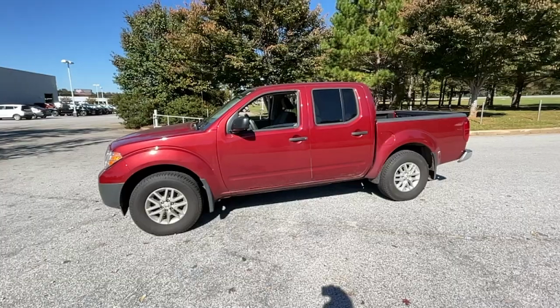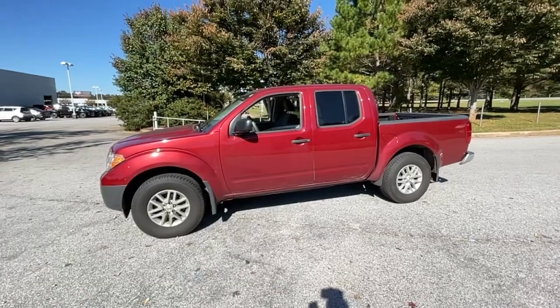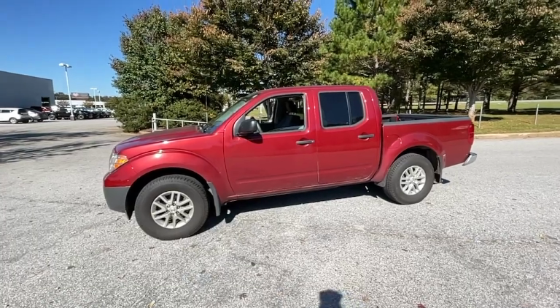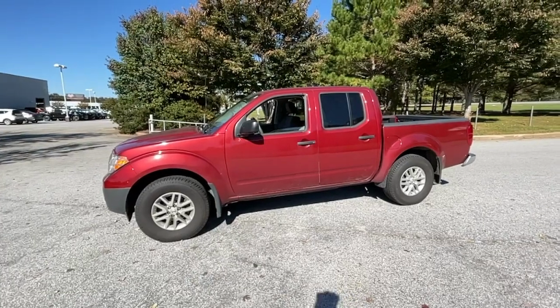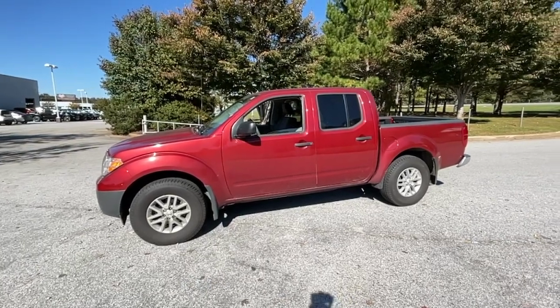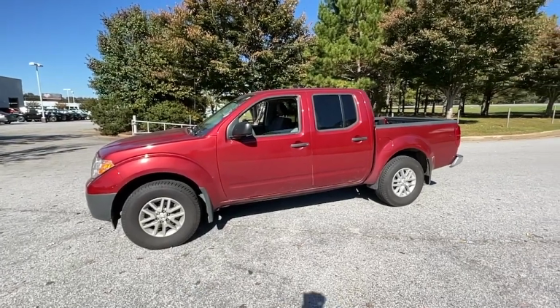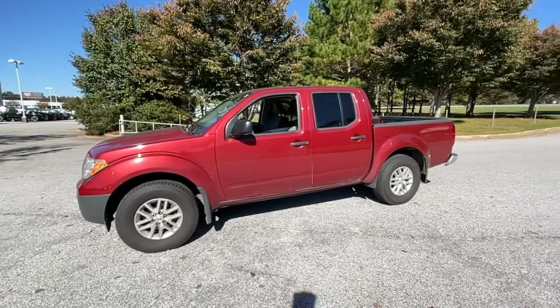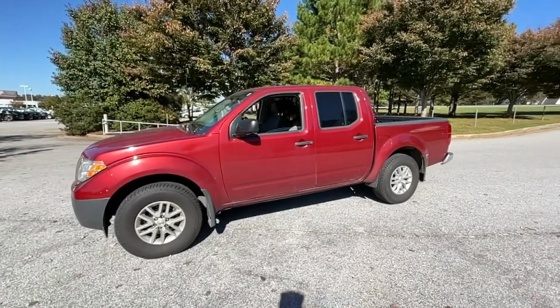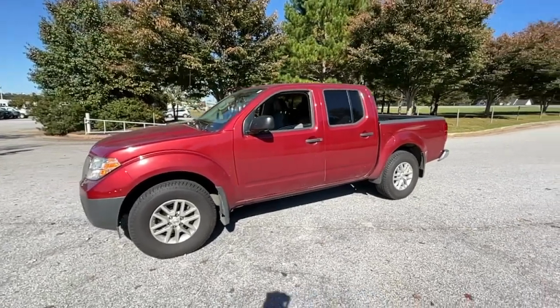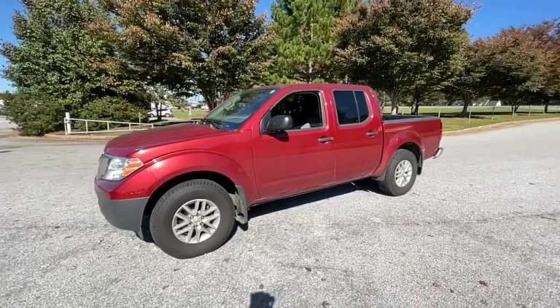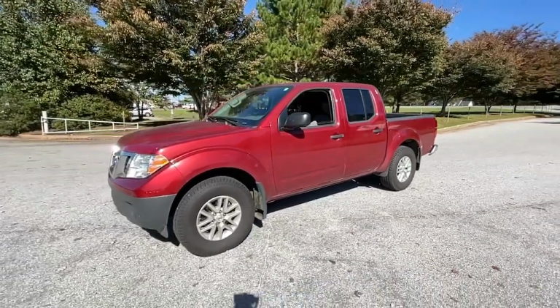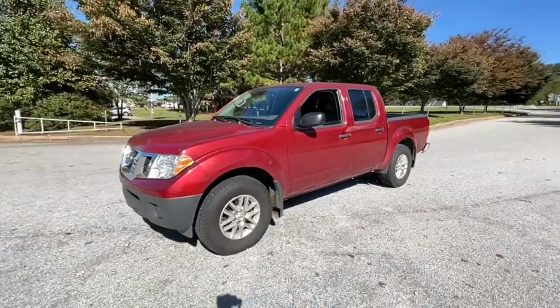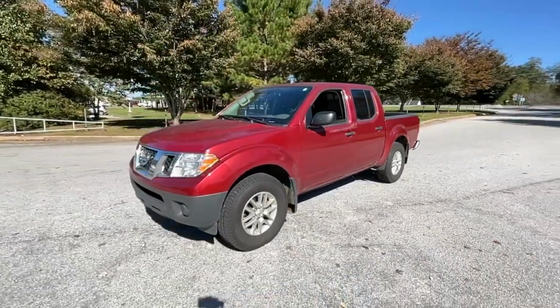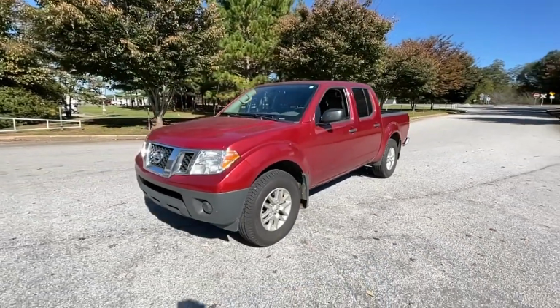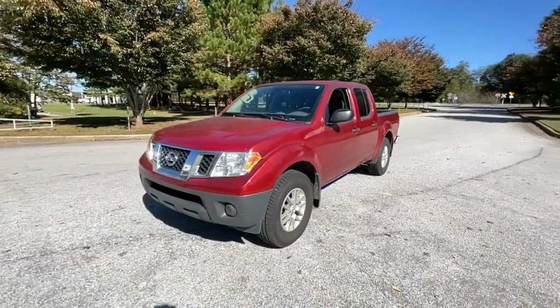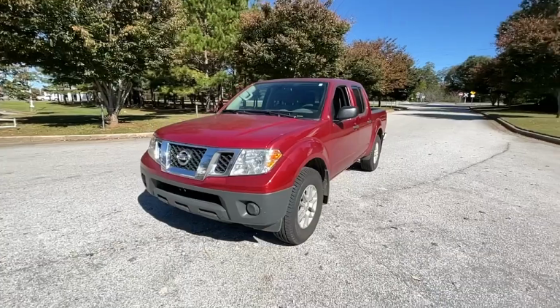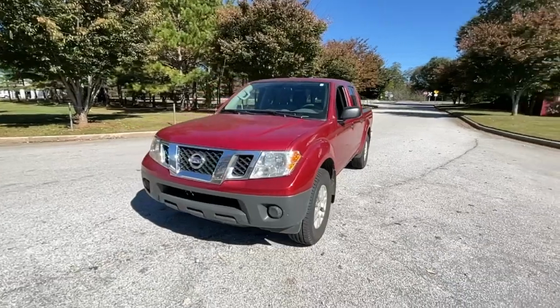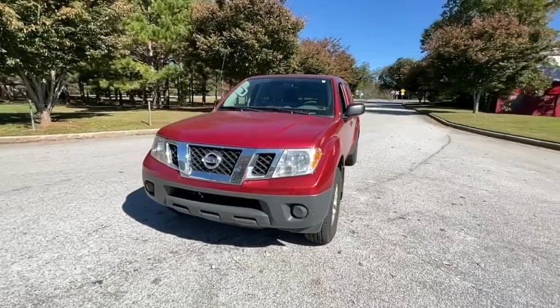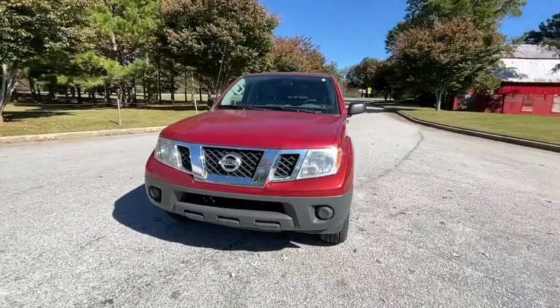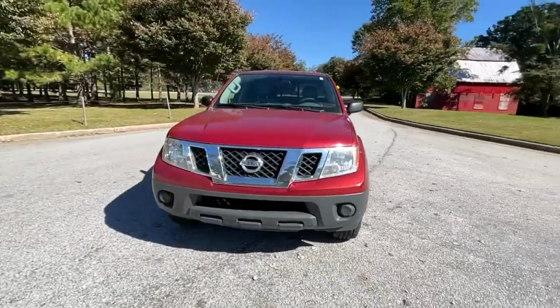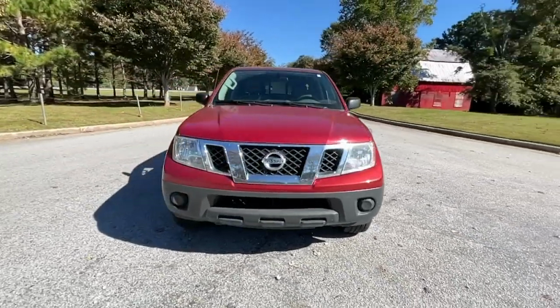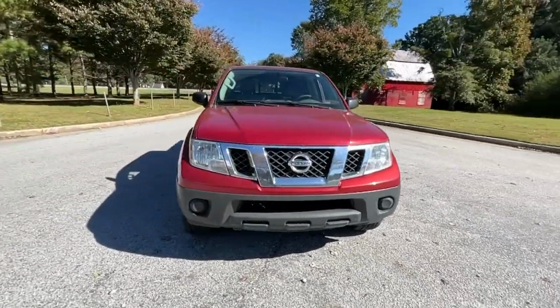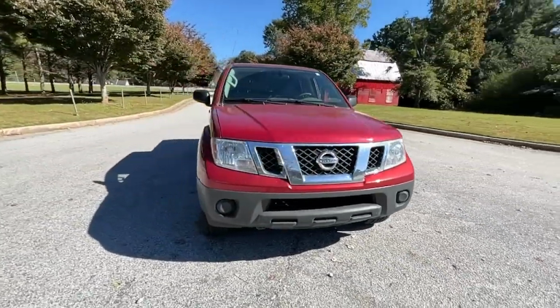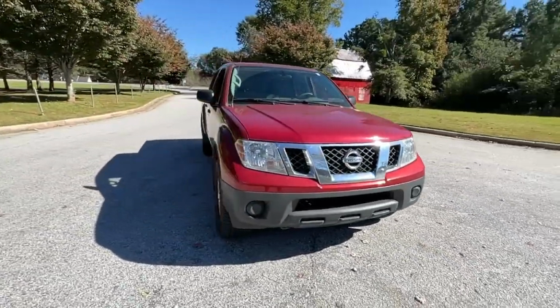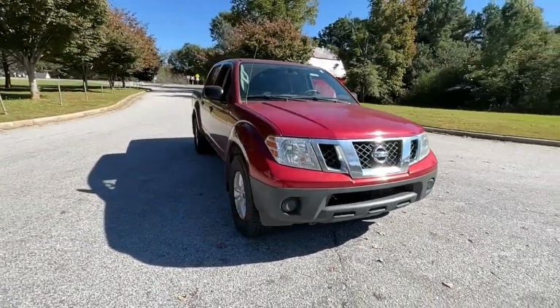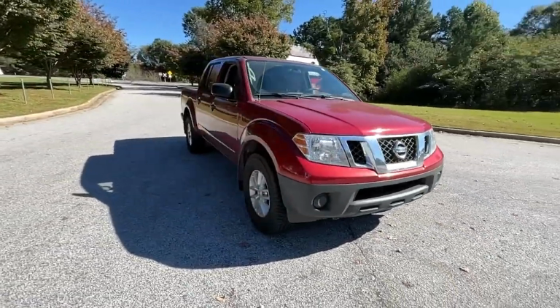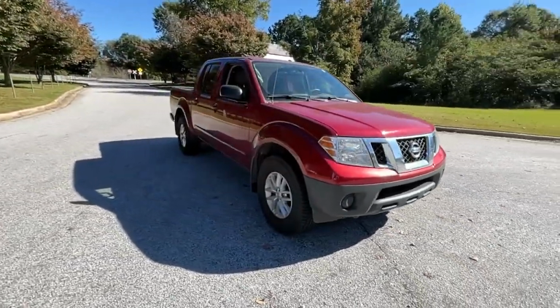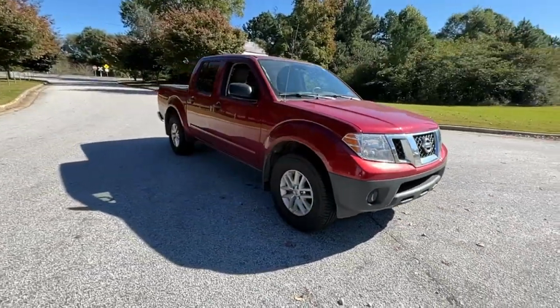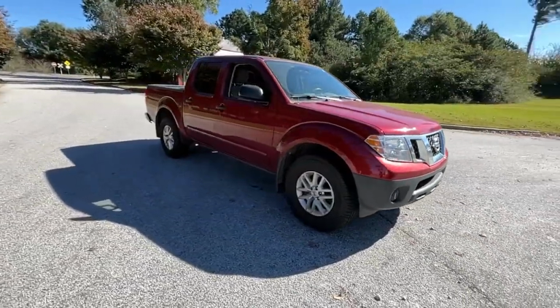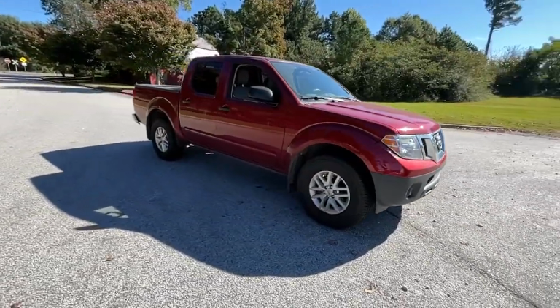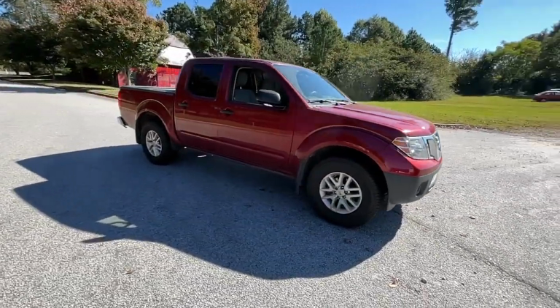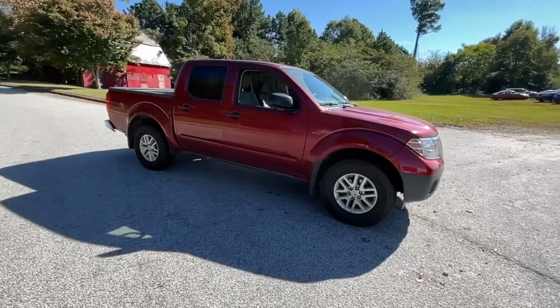This could be the car for you. The 2019 Nissan Frontier. This vehicle is an outstanding buy with fewer than 45,000 miles on the odometer.